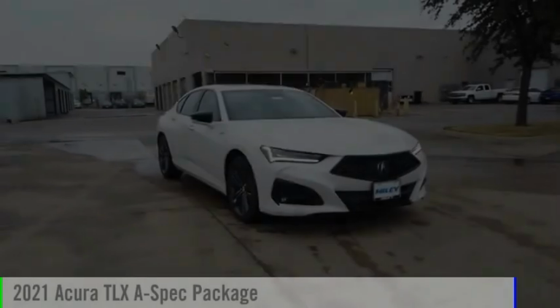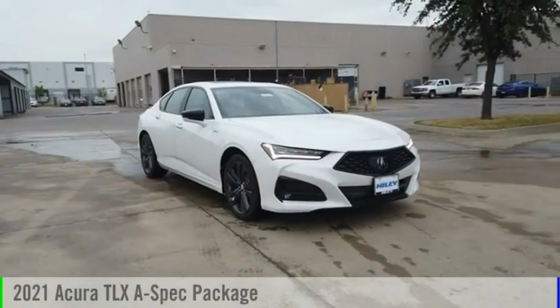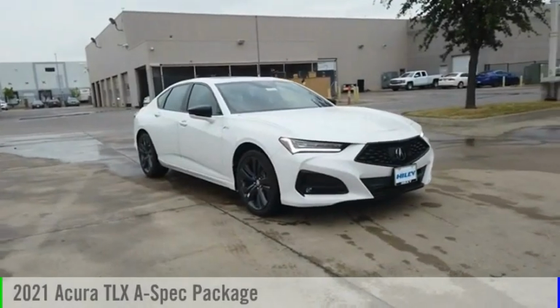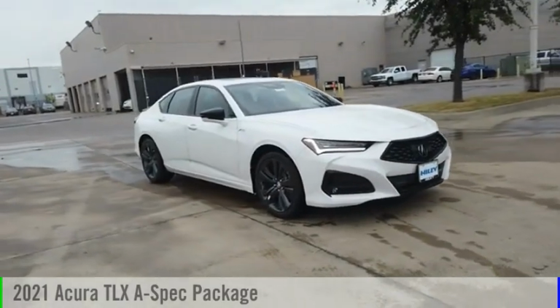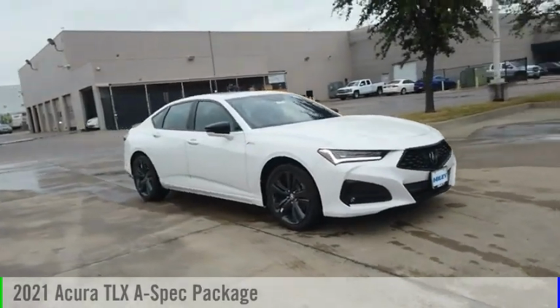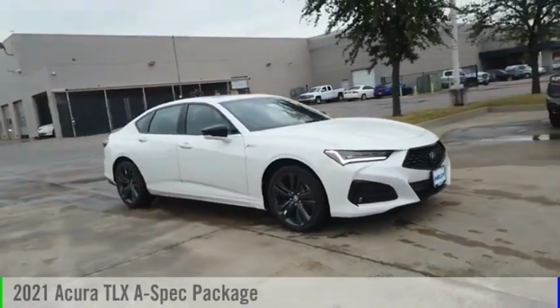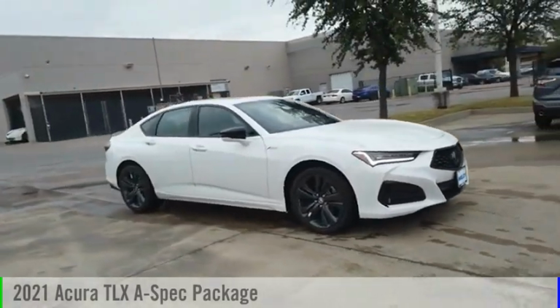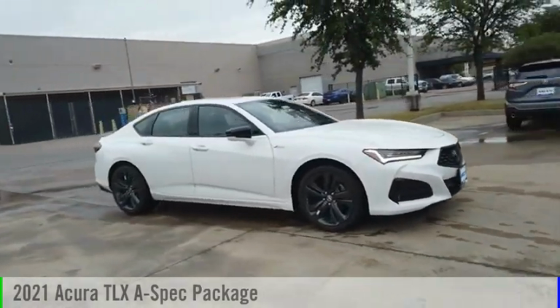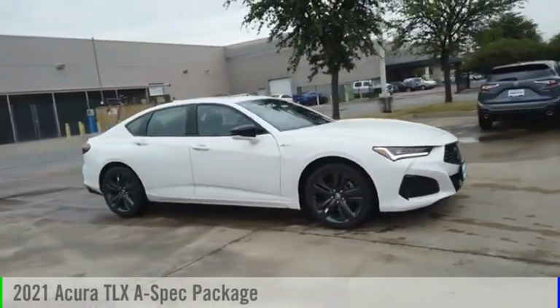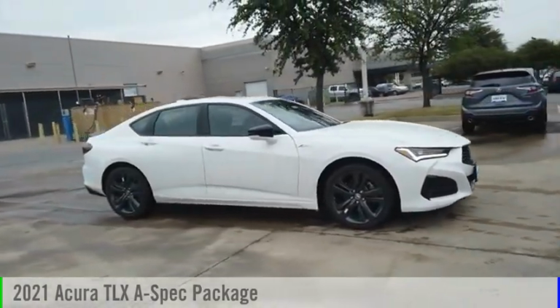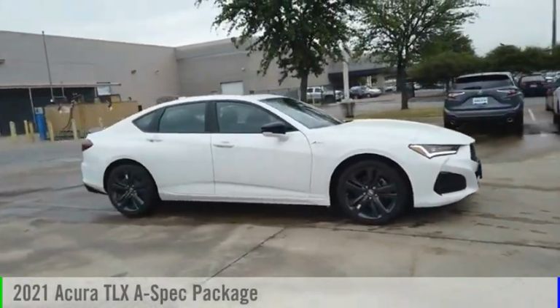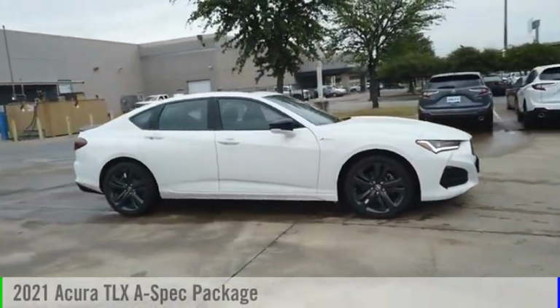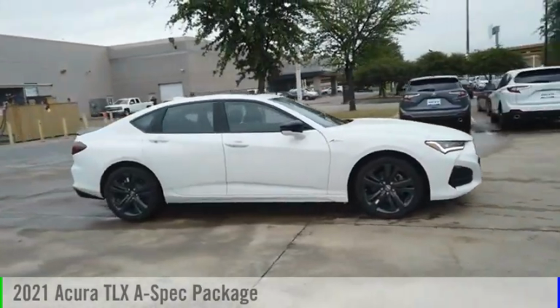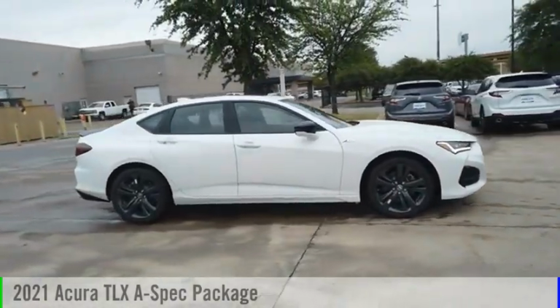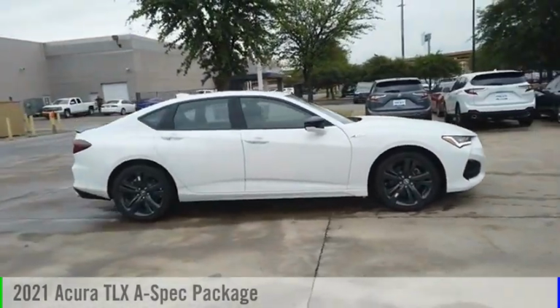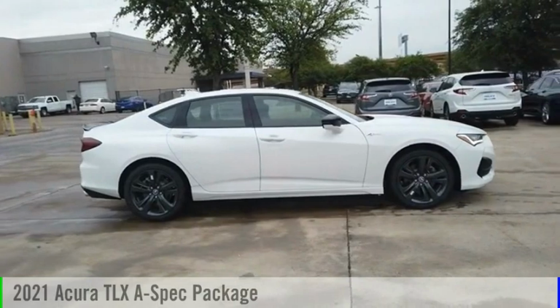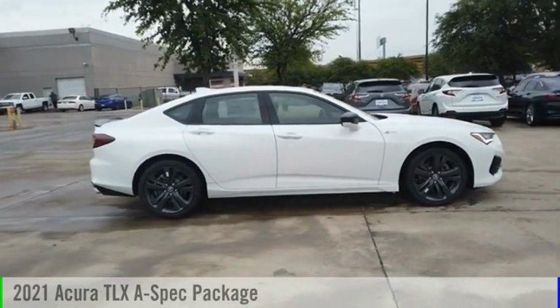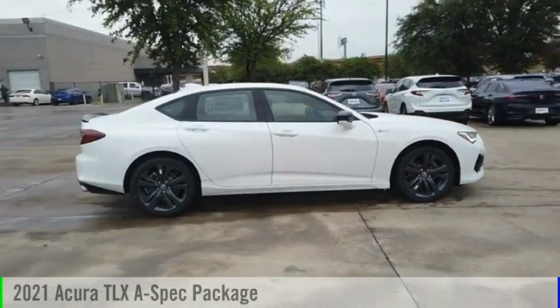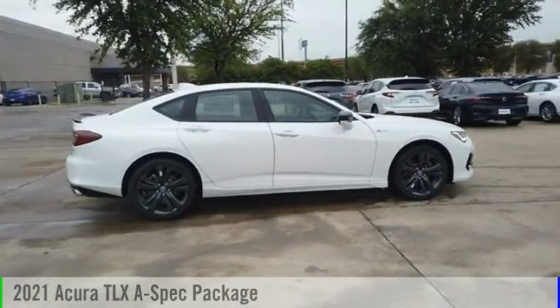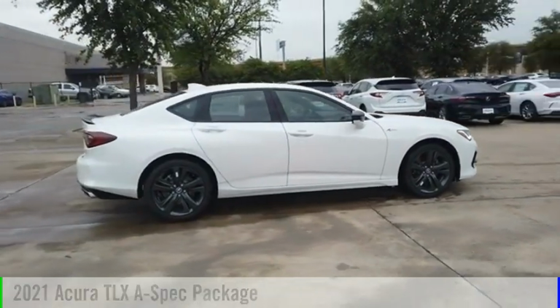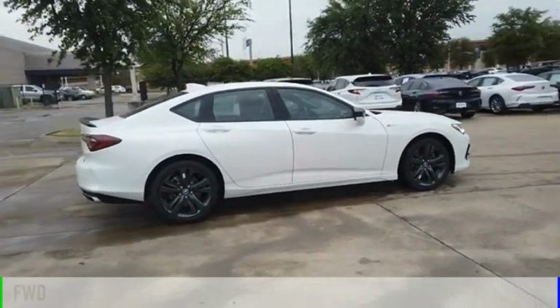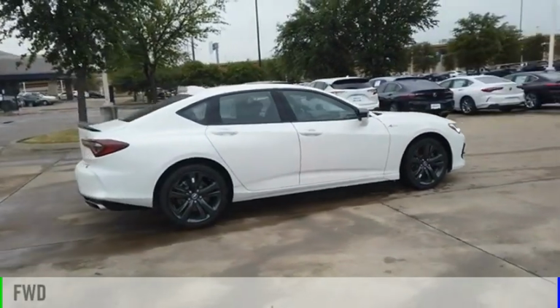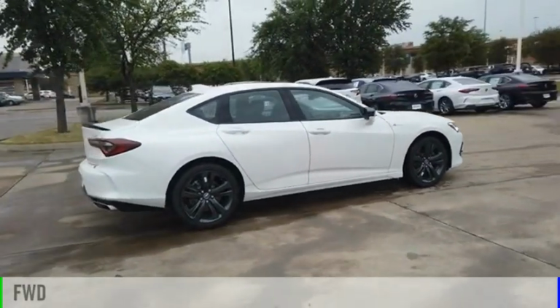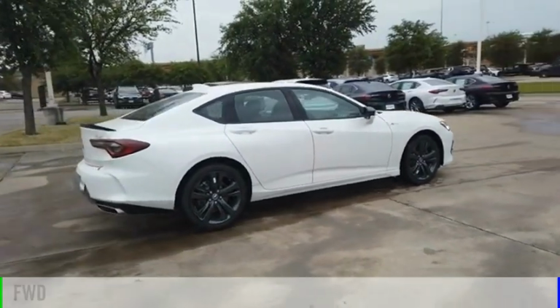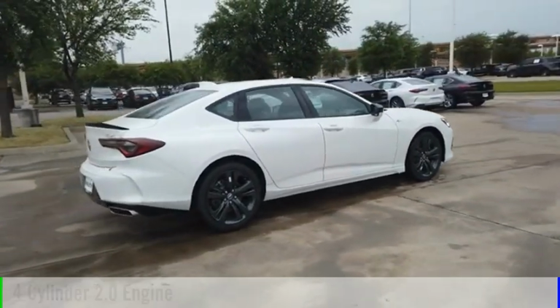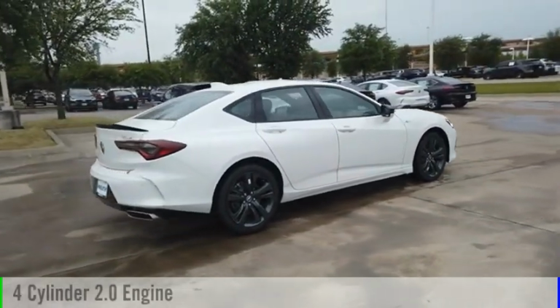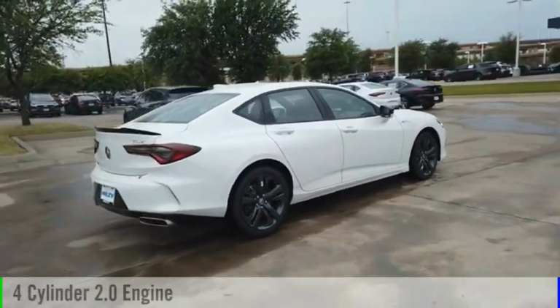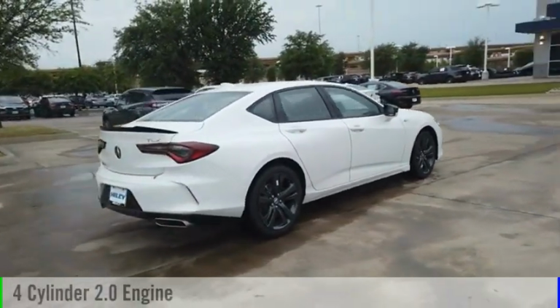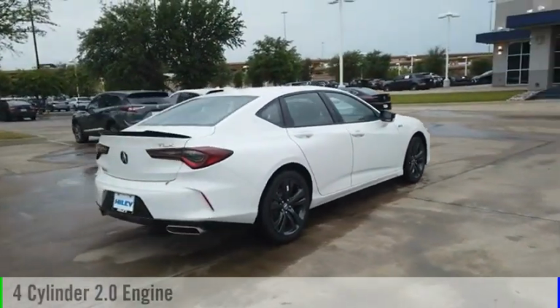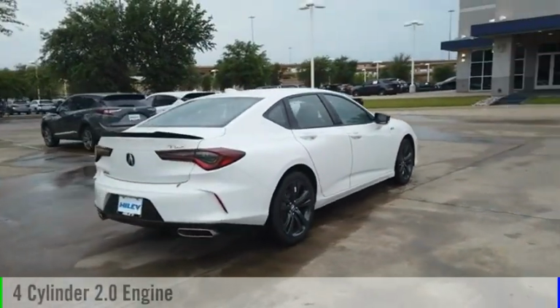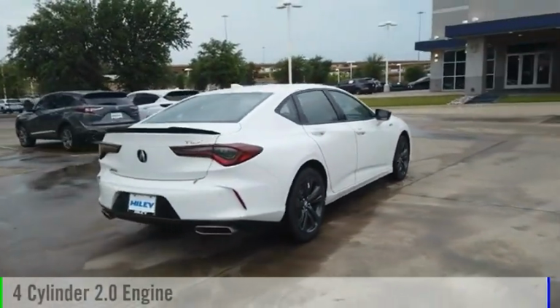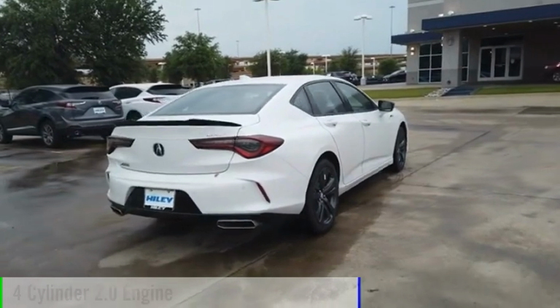We are pleased to show you the 2021 Acura TLX. This vehicle is powered by a front-wheel drive, four-cylinder, 2.0-liter engine.